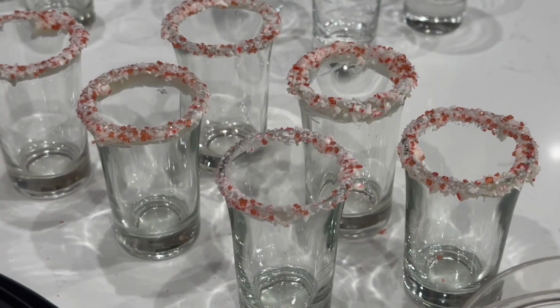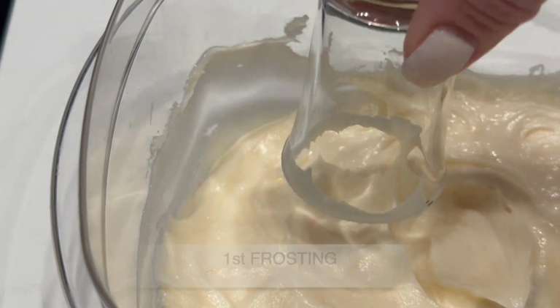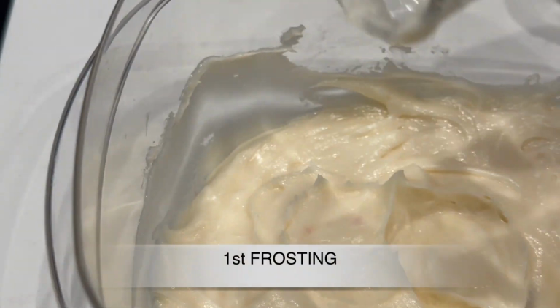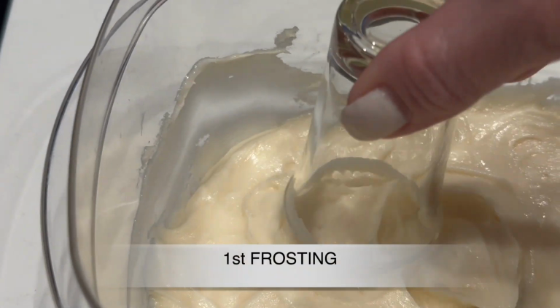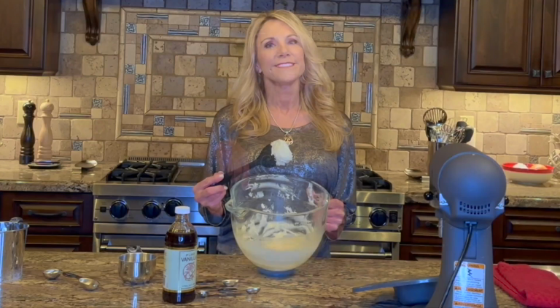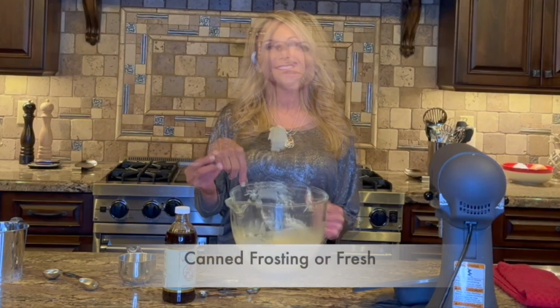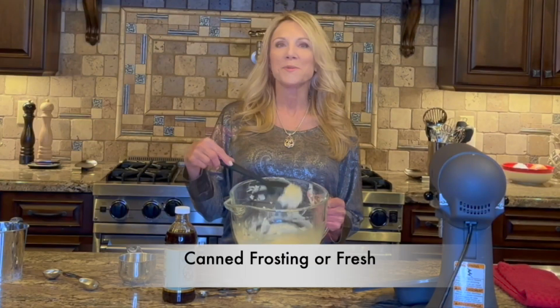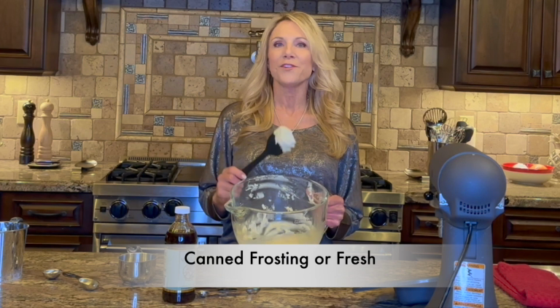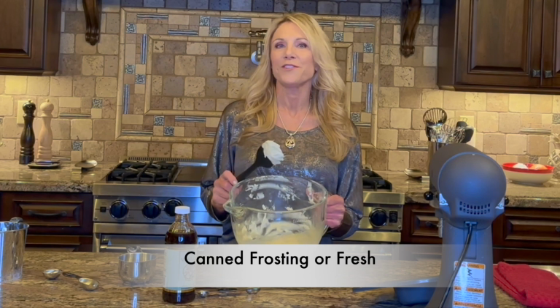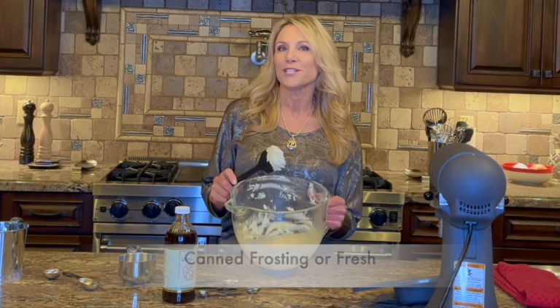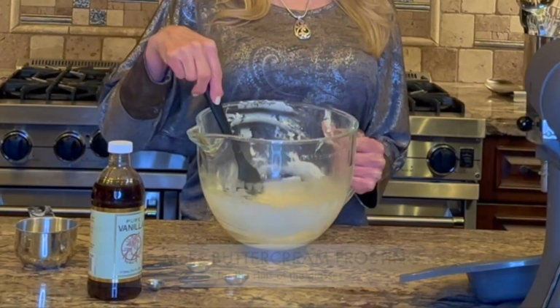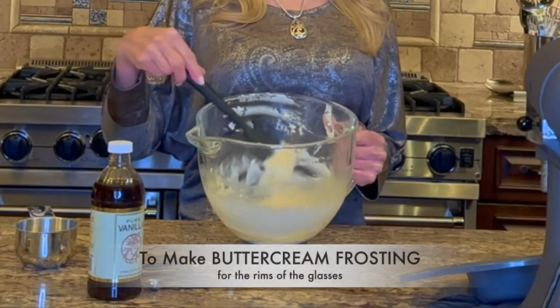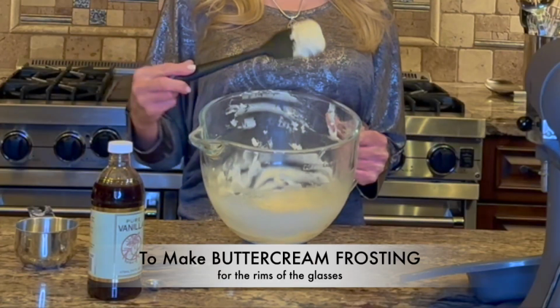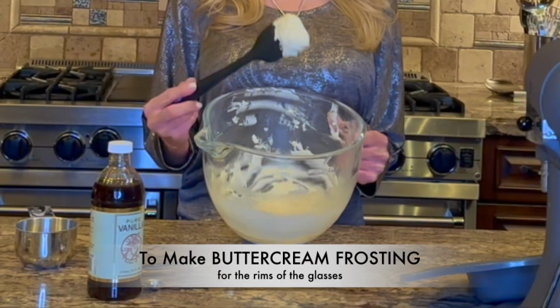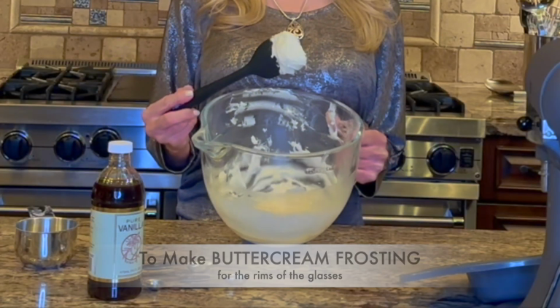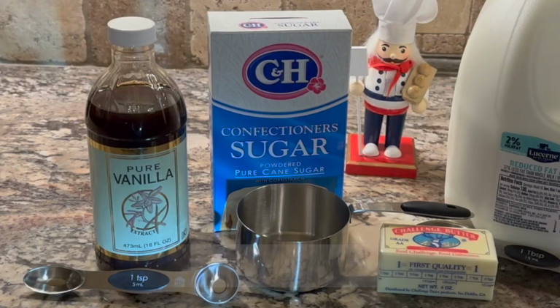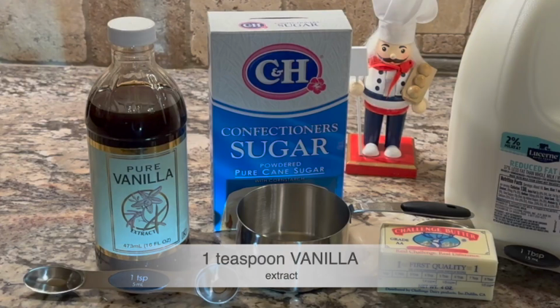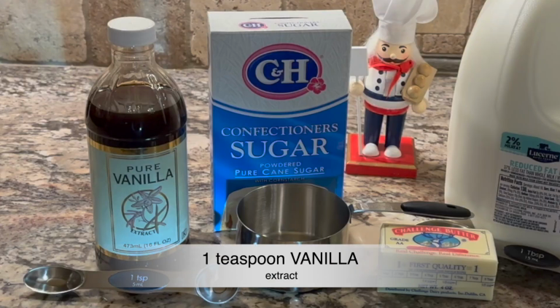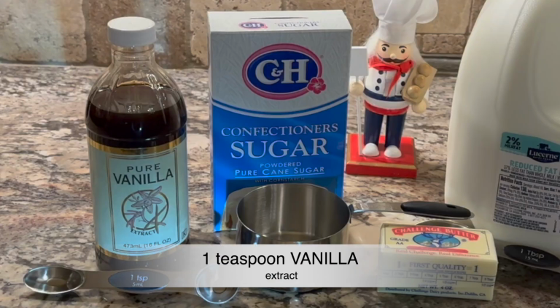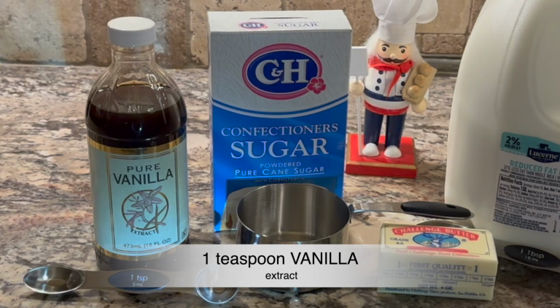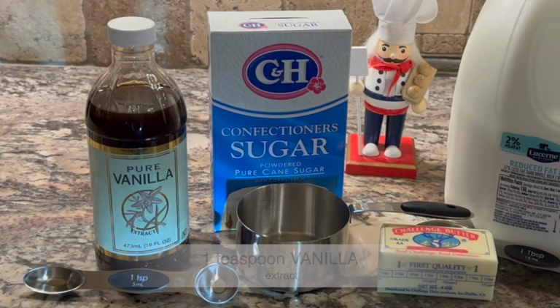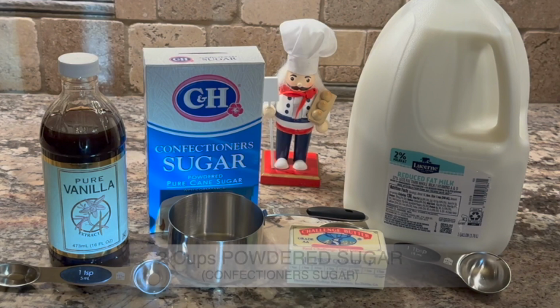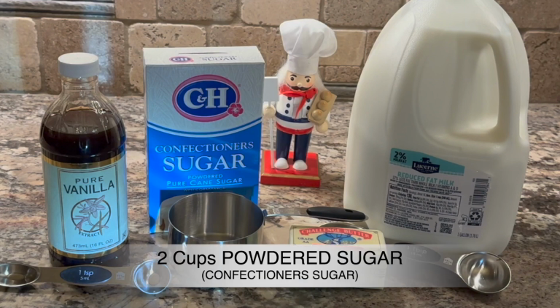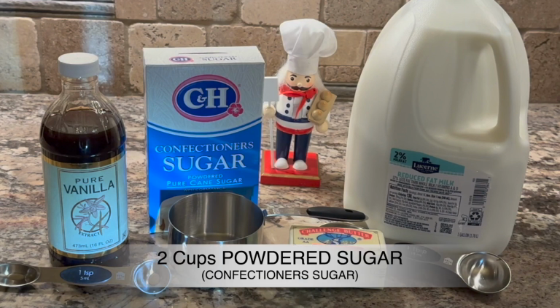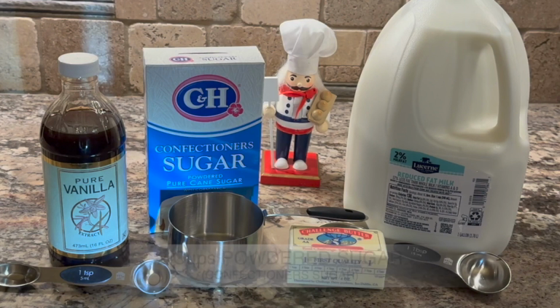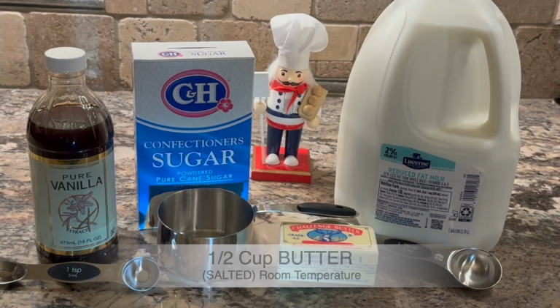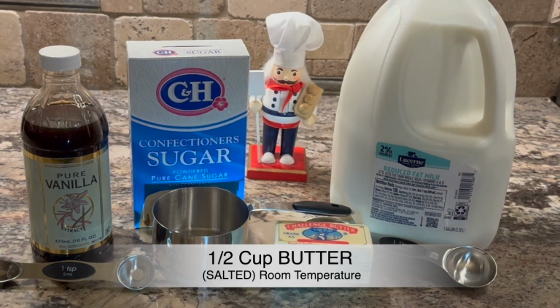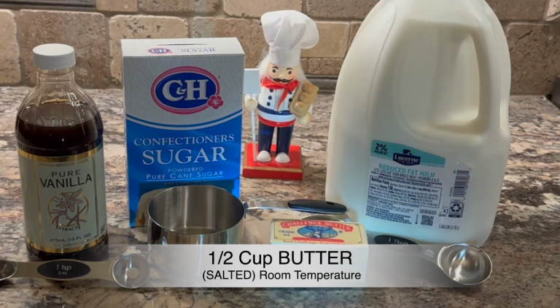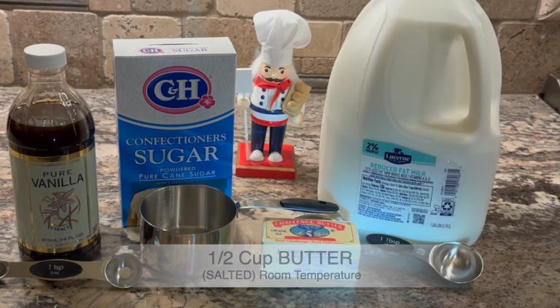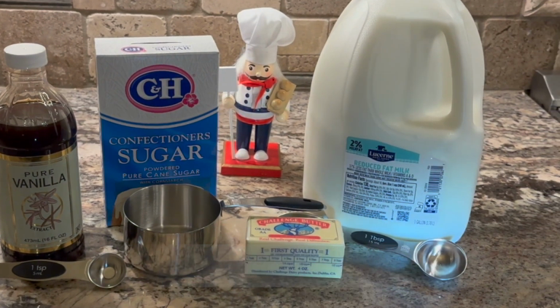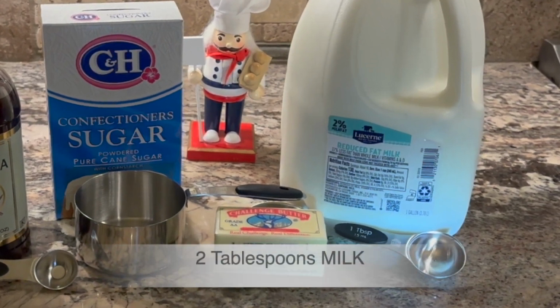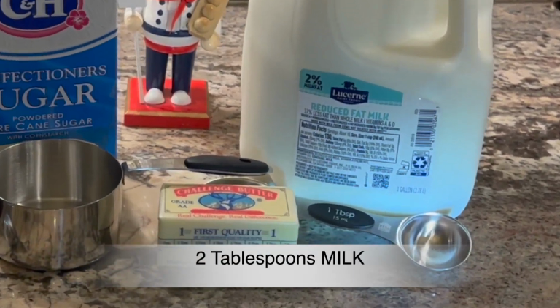You're going to dip them first in frosting — so would you use canned frosting or fresh? To make fresh buttercream frosting, blend one teaspoon of vanilla extract, two cups of powdered sugar, one half cup softened butter, and two tablespoons of milk.